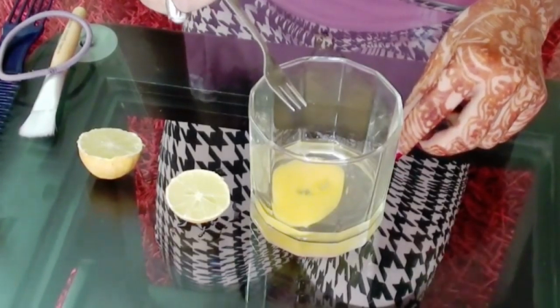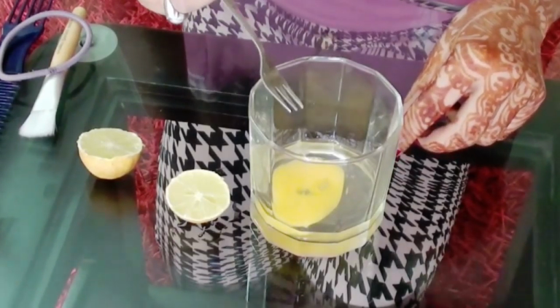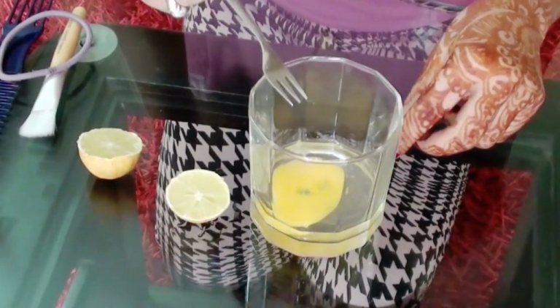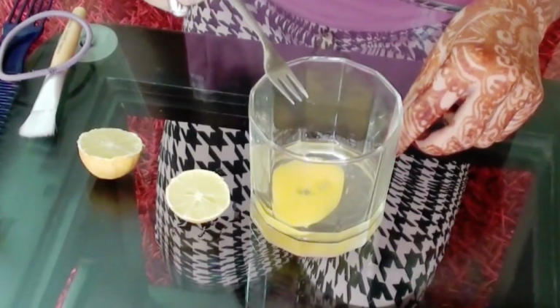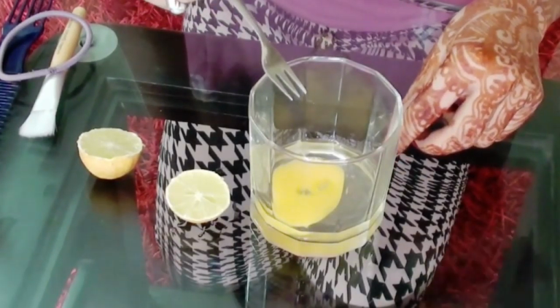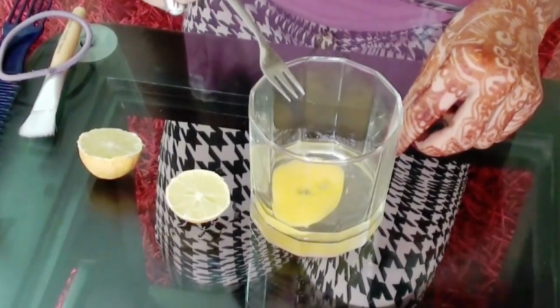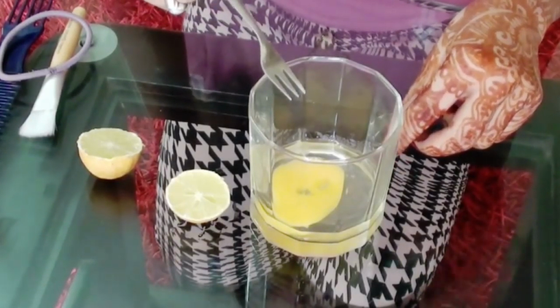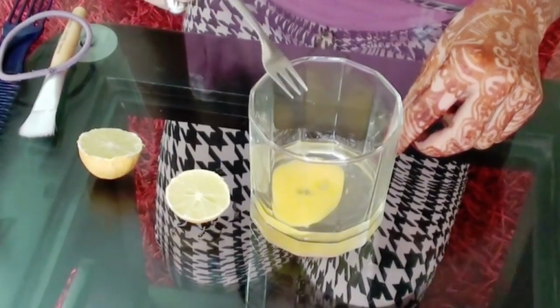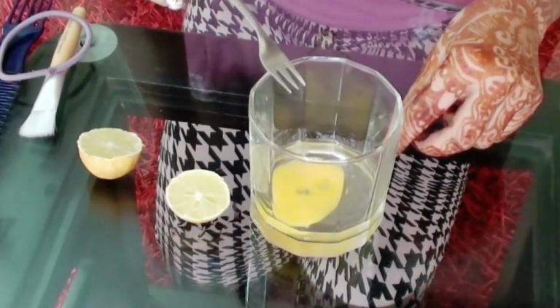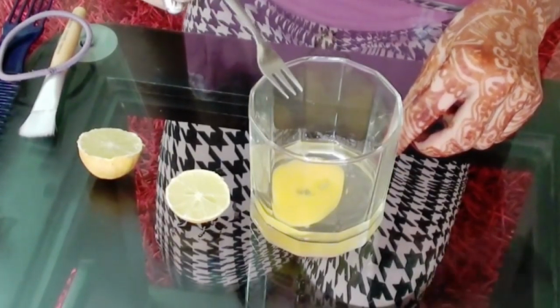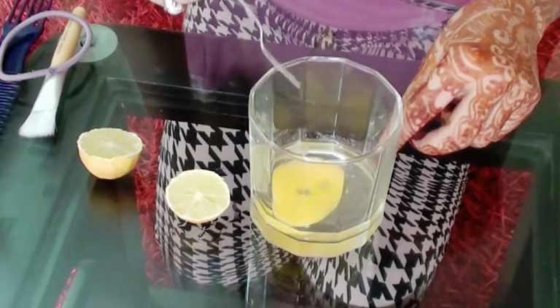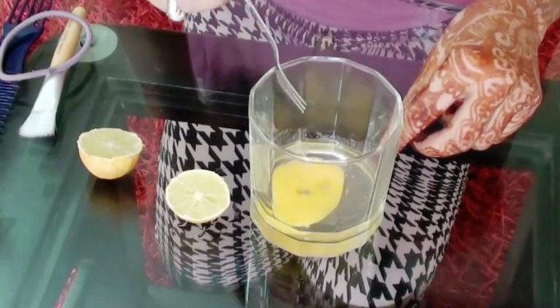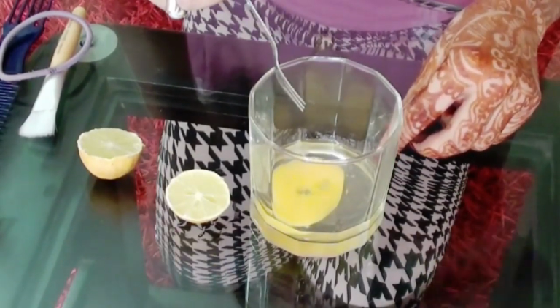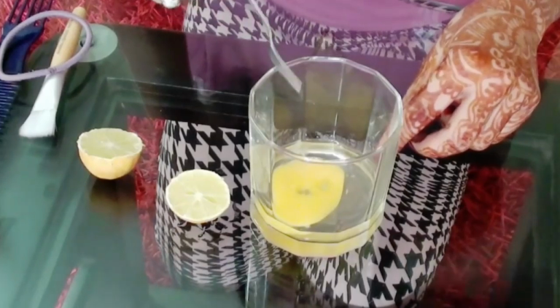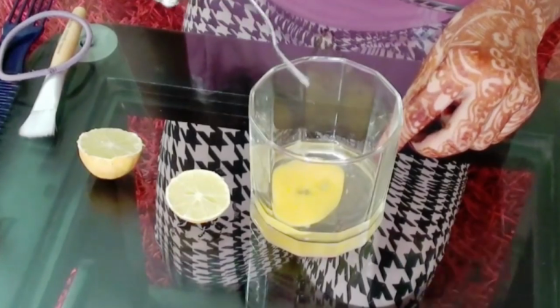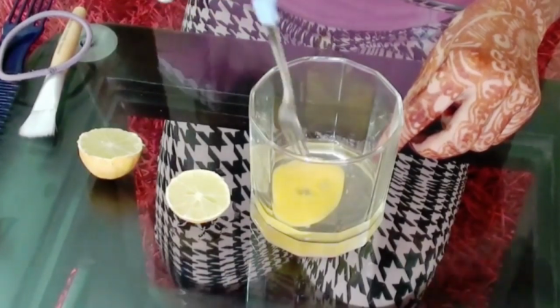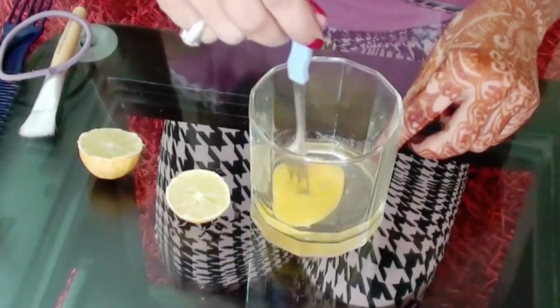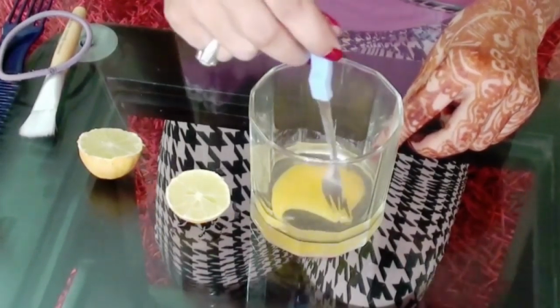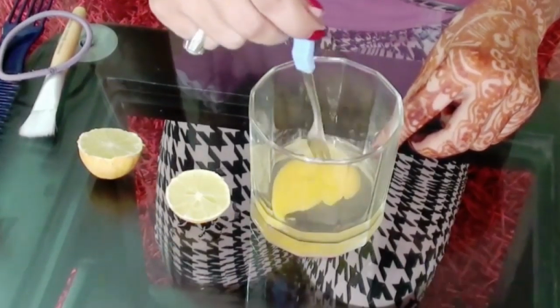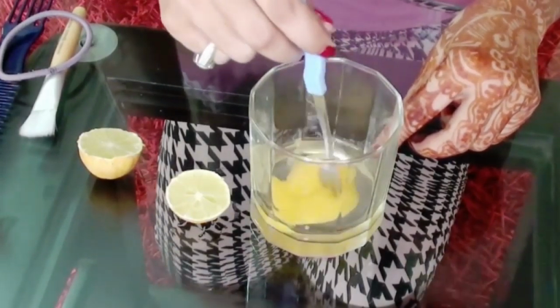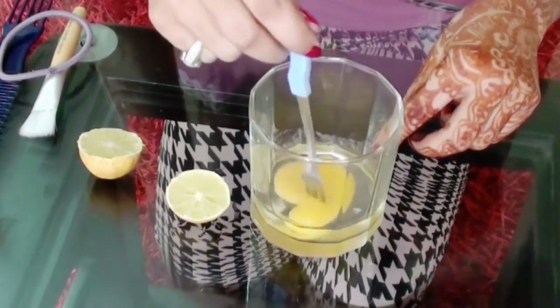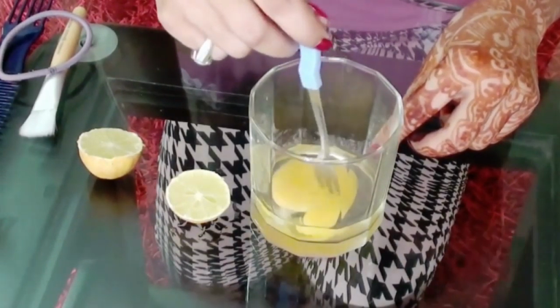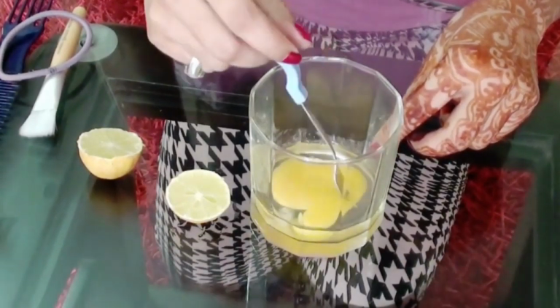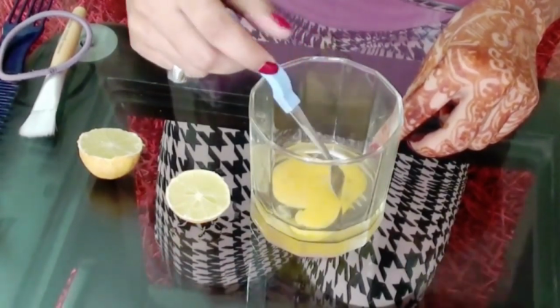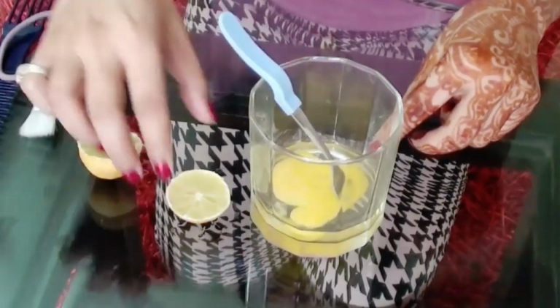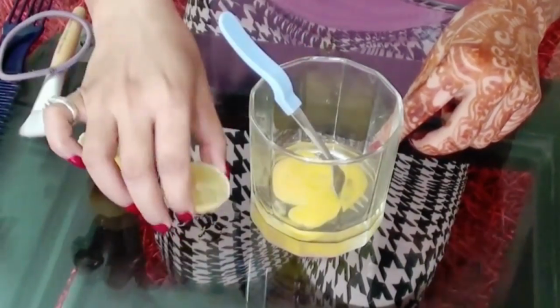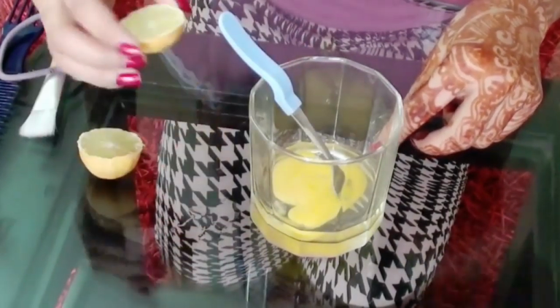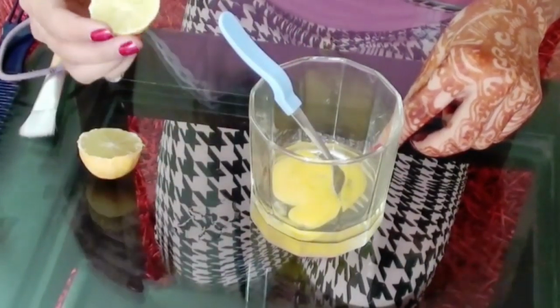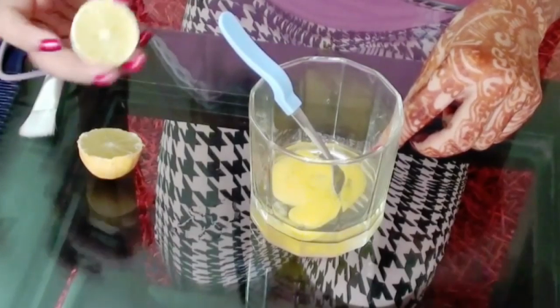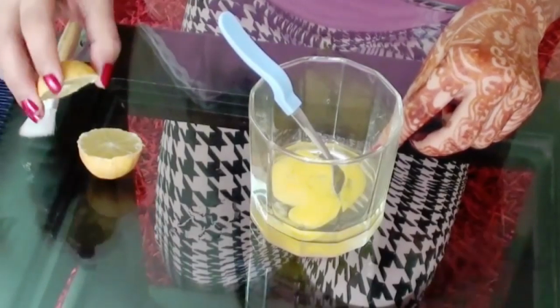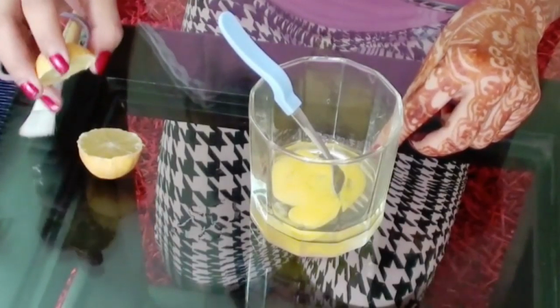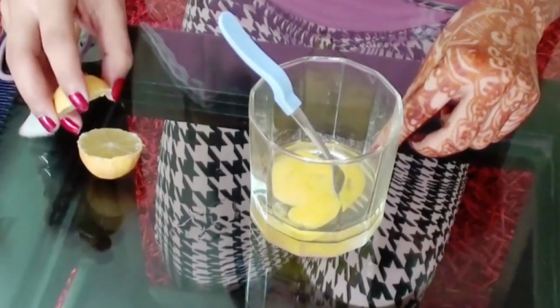But if you want the nutrition, or if you have thin hair and want to grow your hair strong and healthier, then you can take the complete egg — both the white and the yellow part.